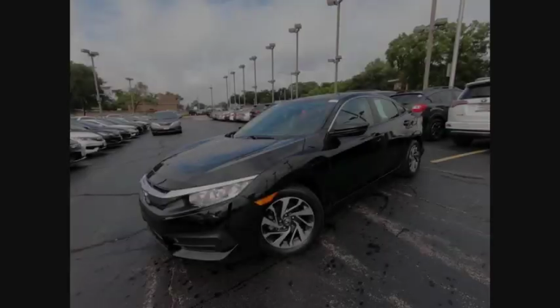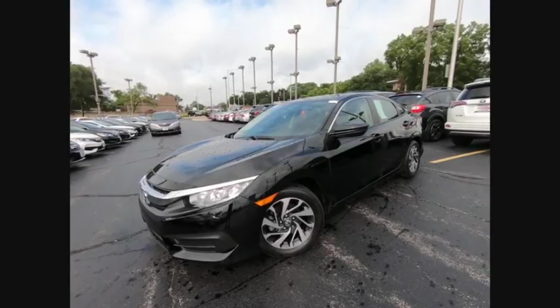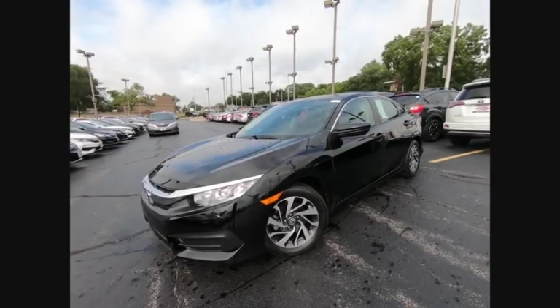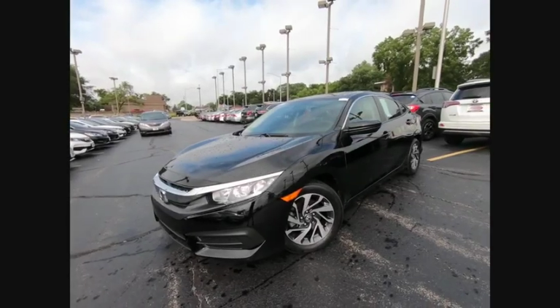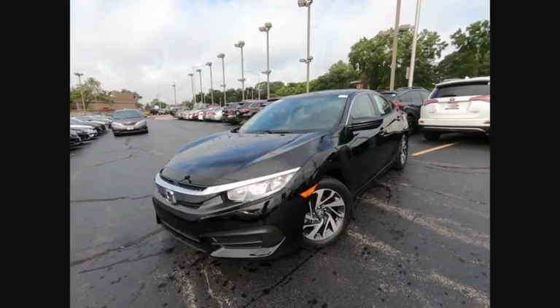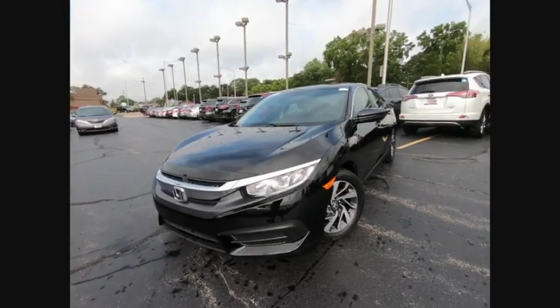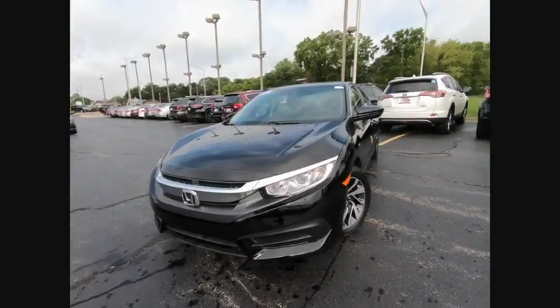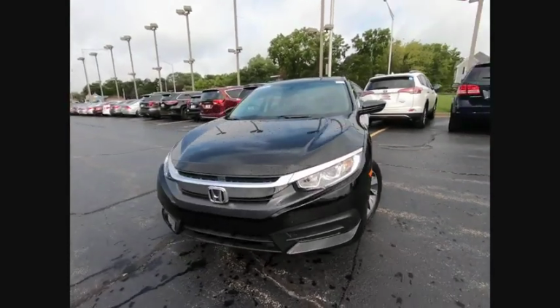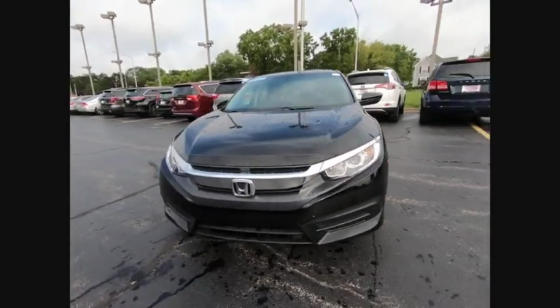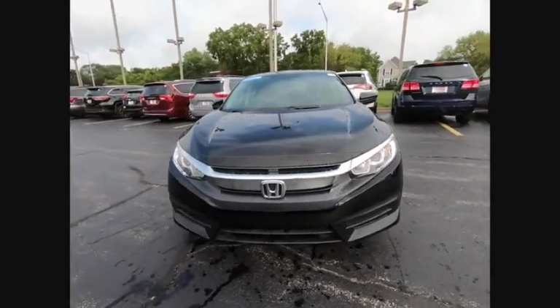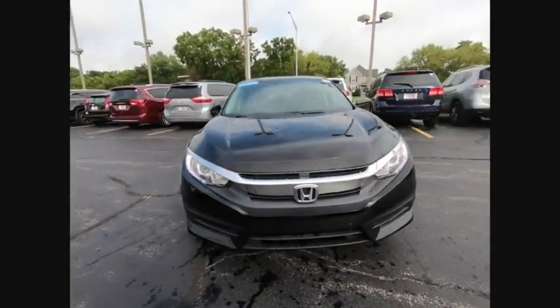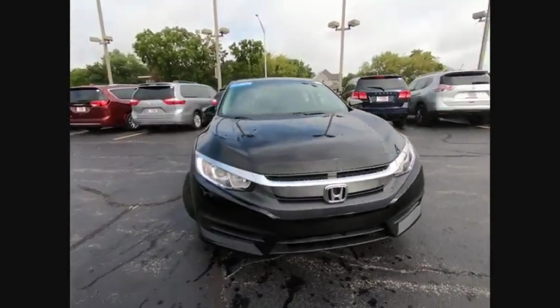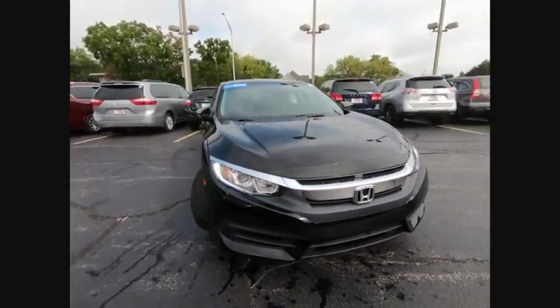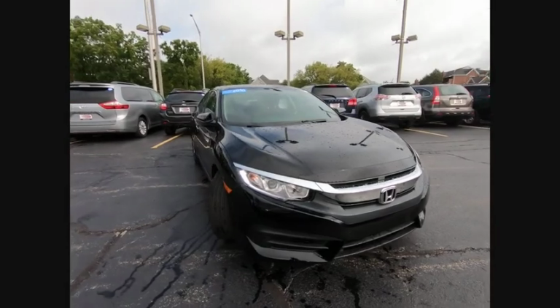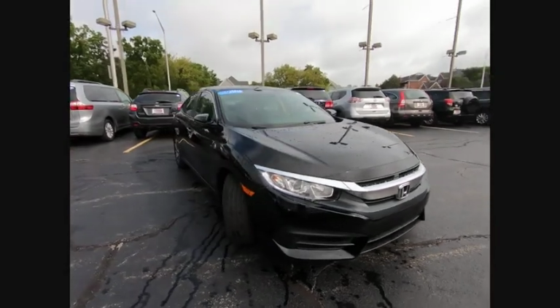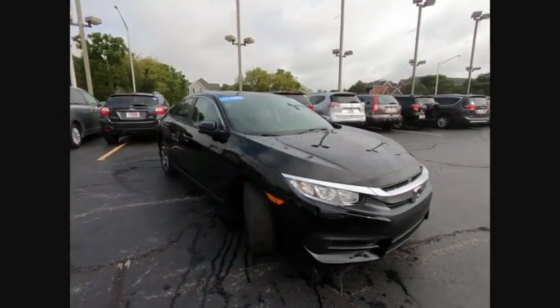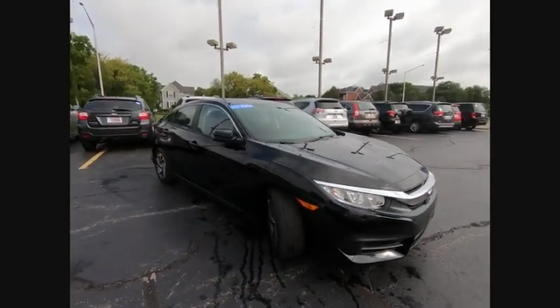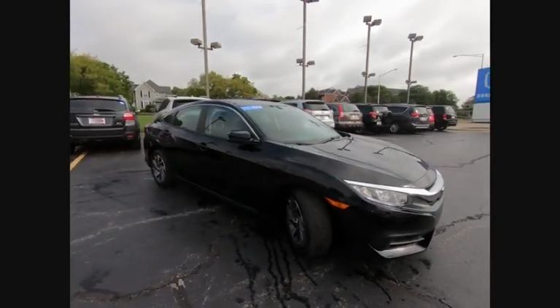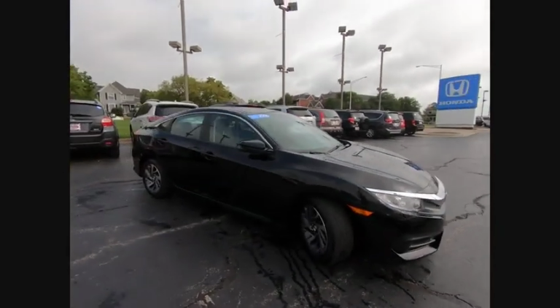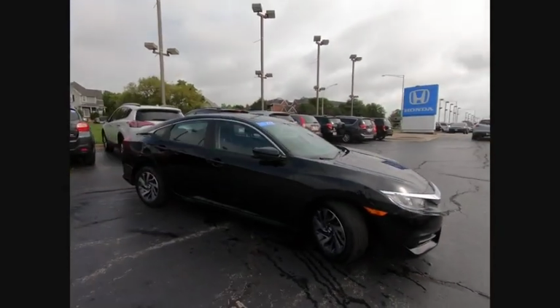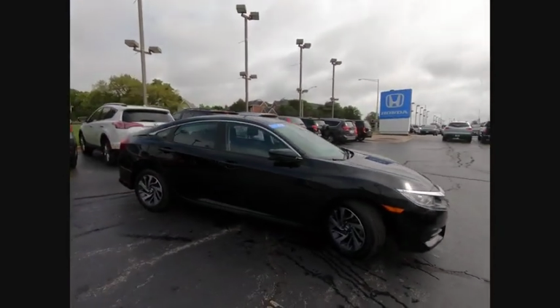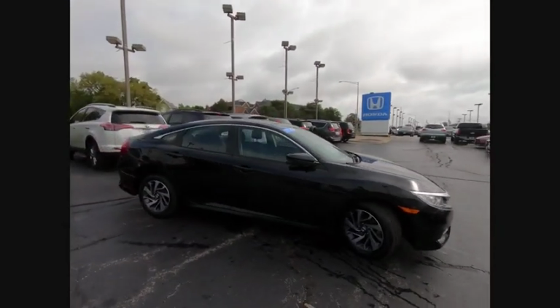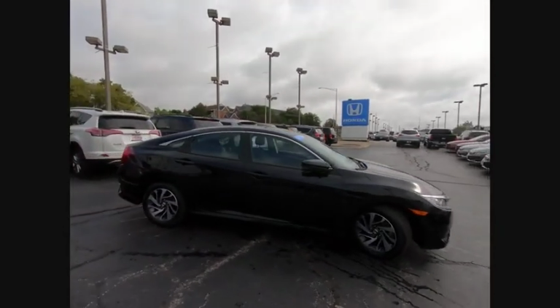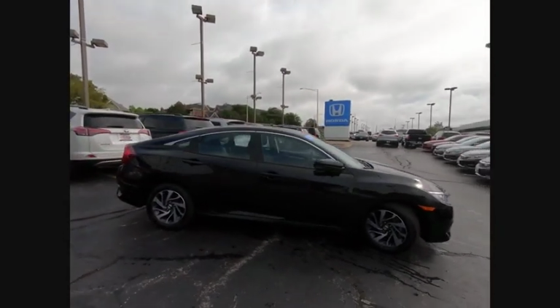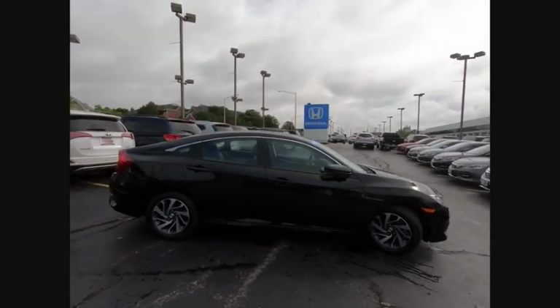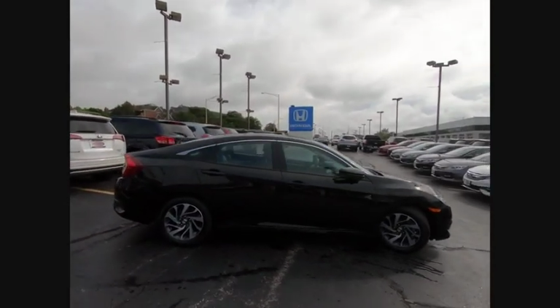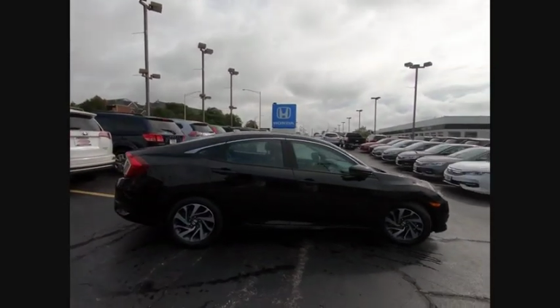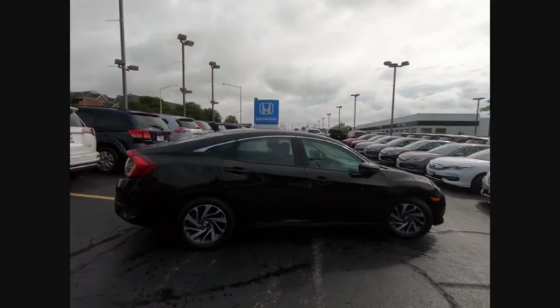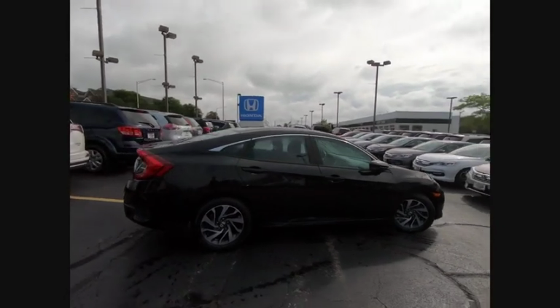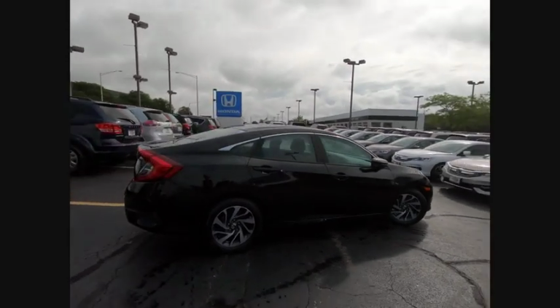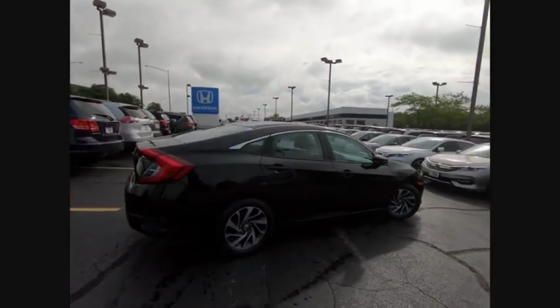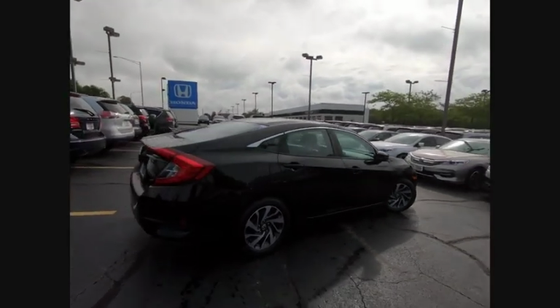Looking for the right vehicle? Check out the 2016 Honda Civic. Practical, awesome gas mileage and incredibly reliable. This vehicle has less than 35,000 miles.